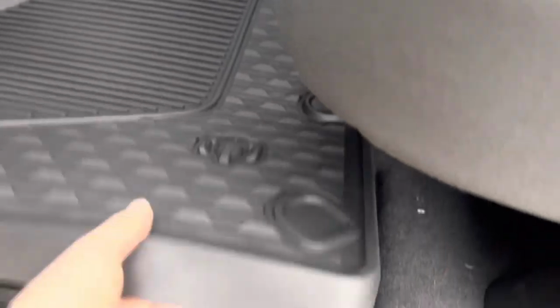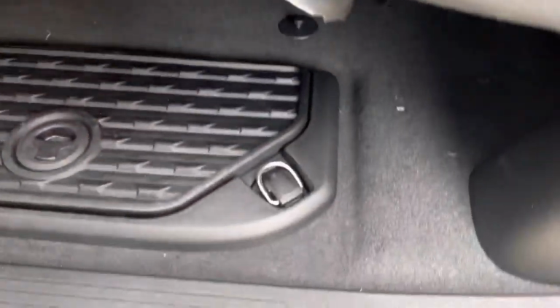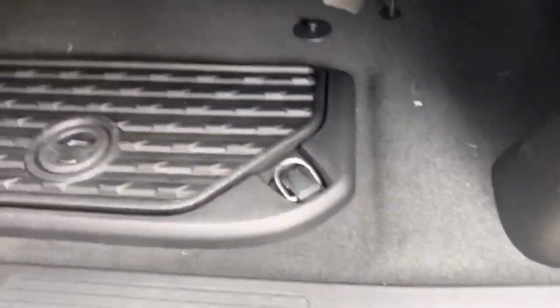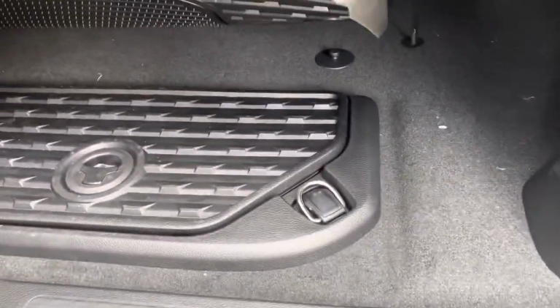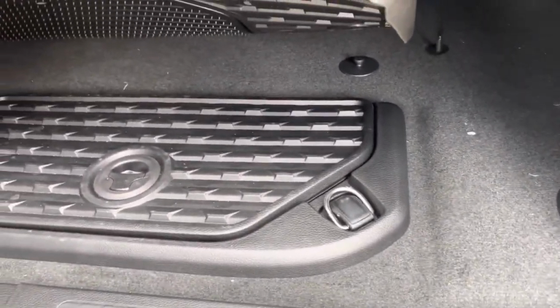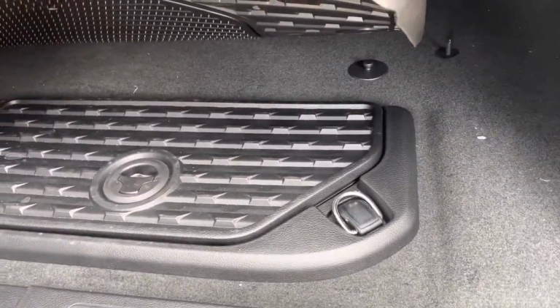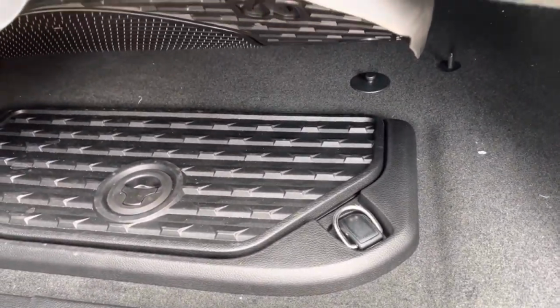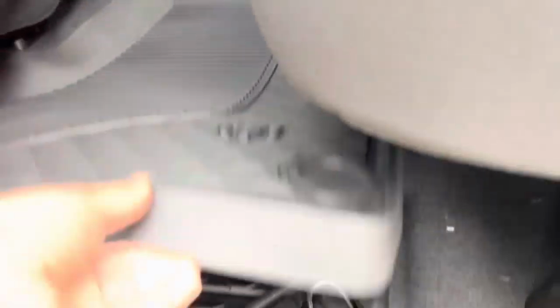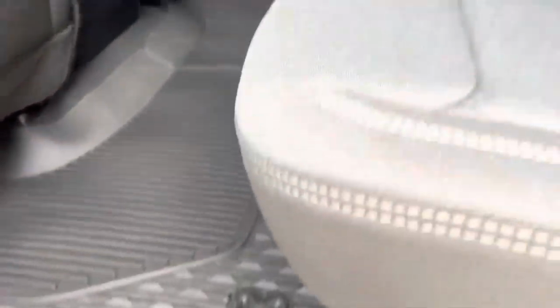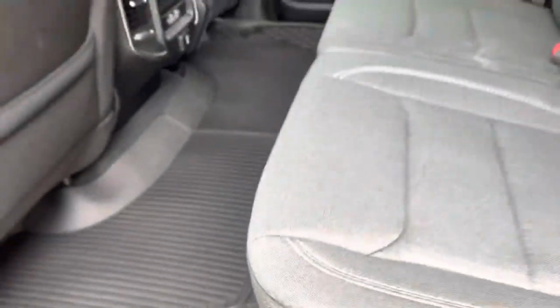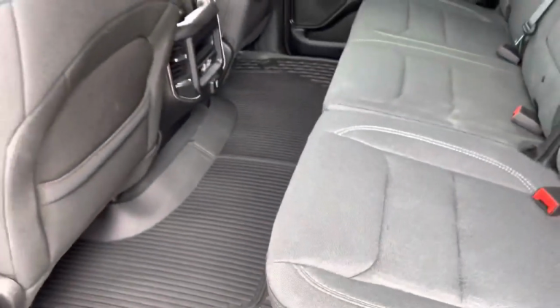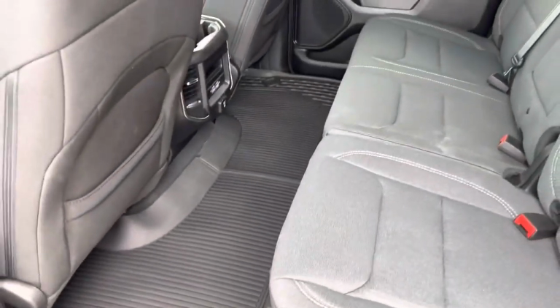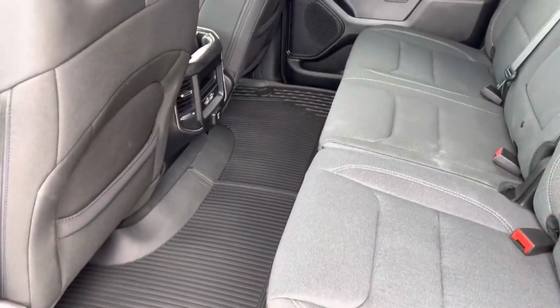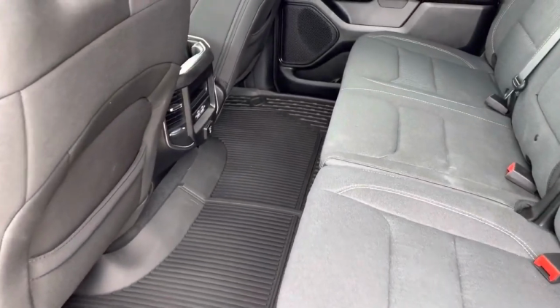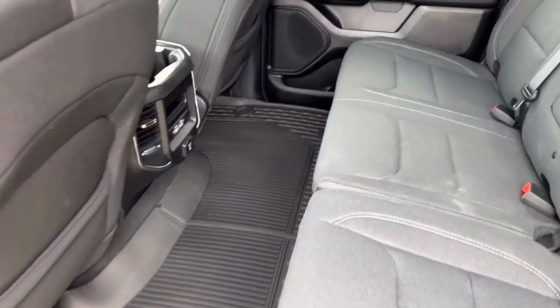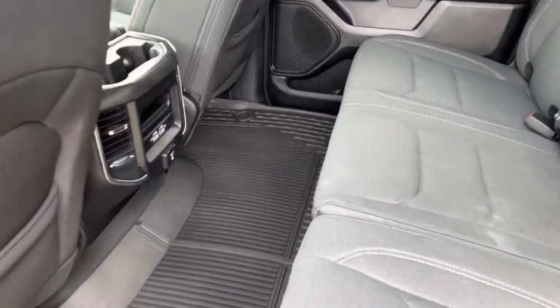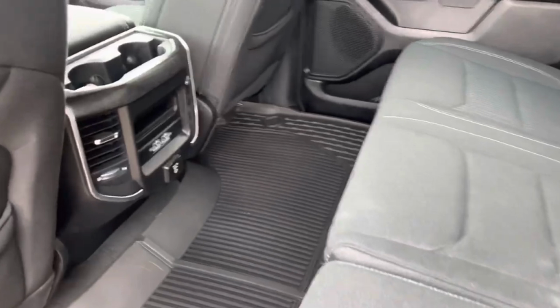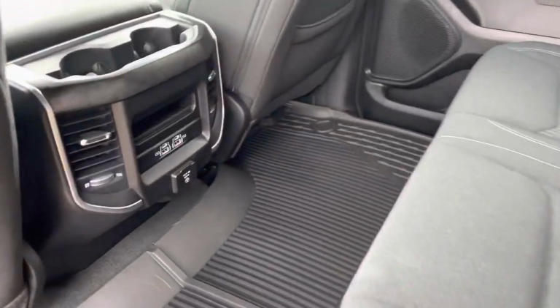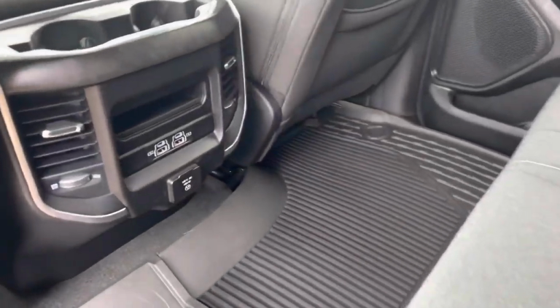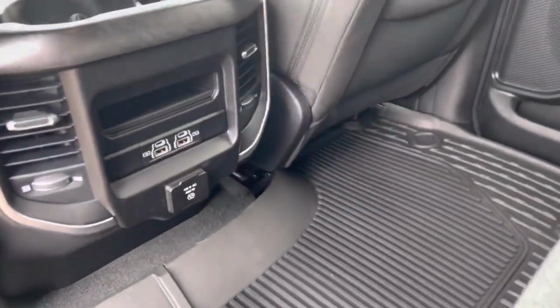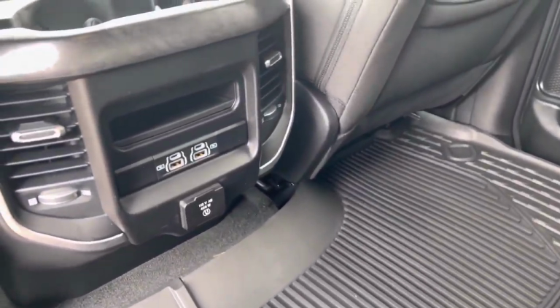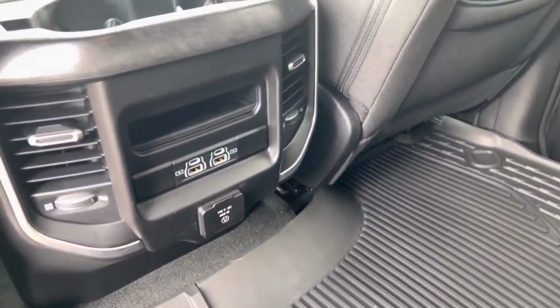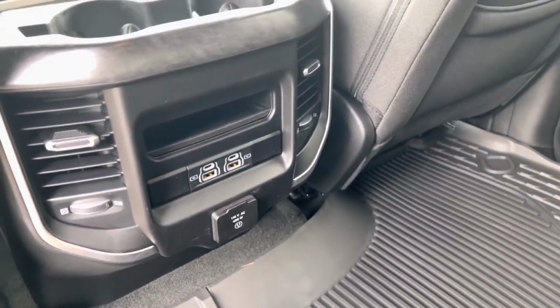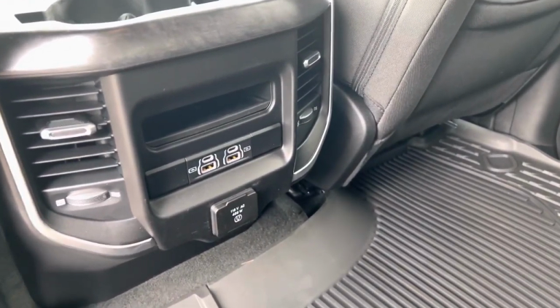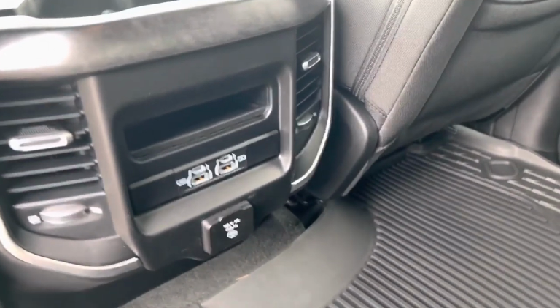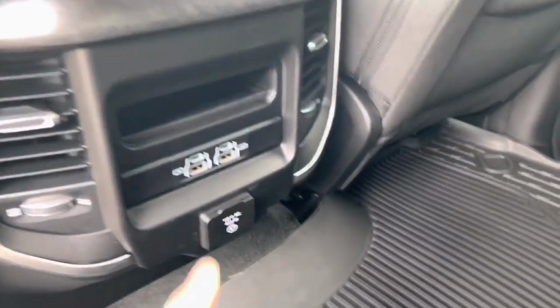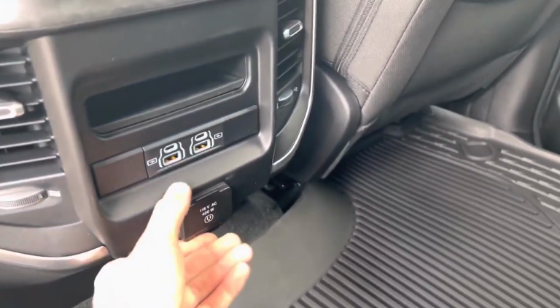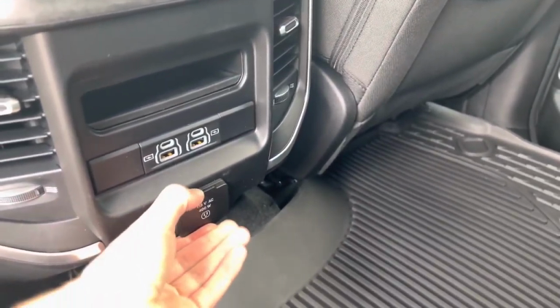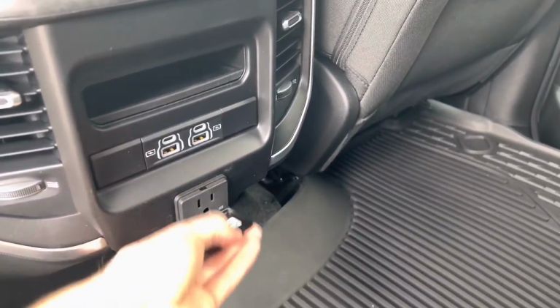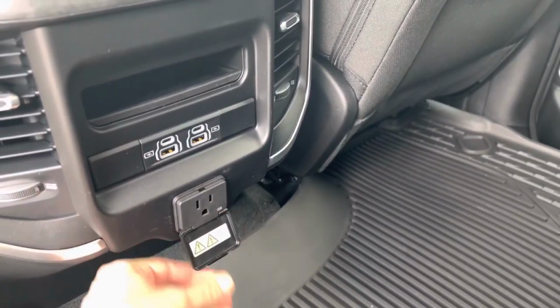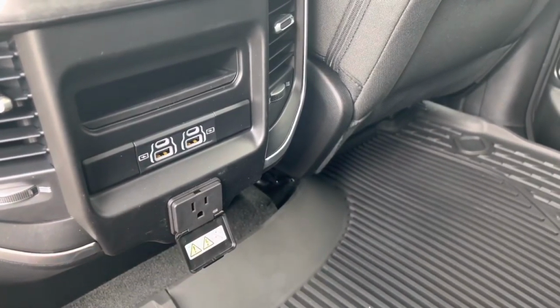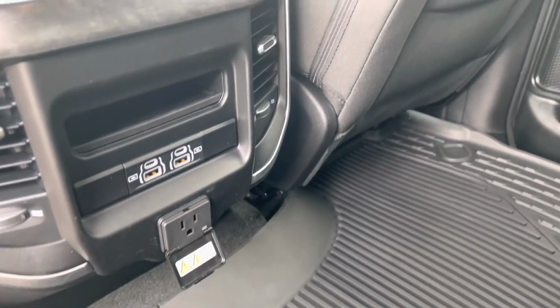You've got that rear under storage here on both sides. Mopar all-weather liners throughout. USB, USB-C, and a plug-in for your backseat passengers.